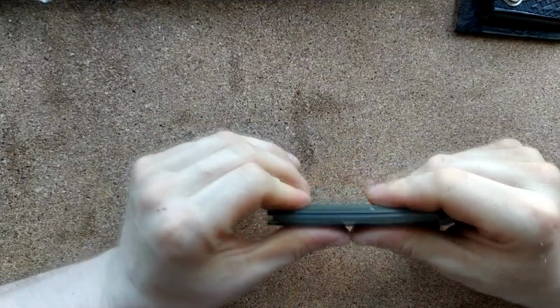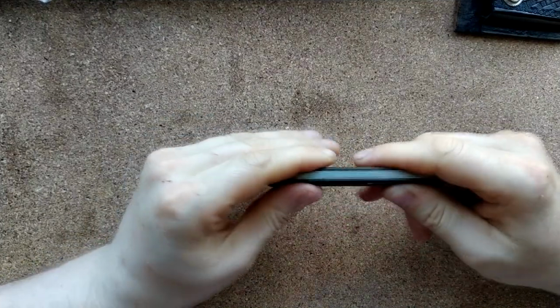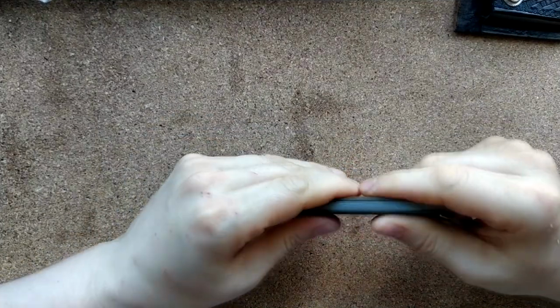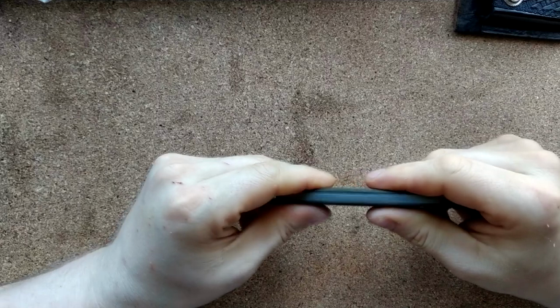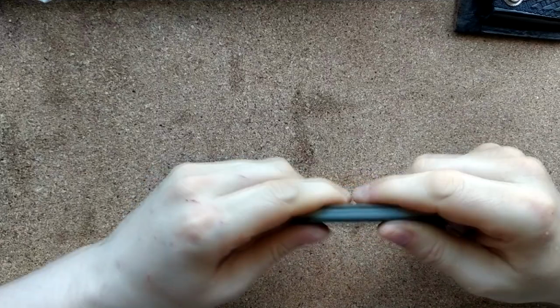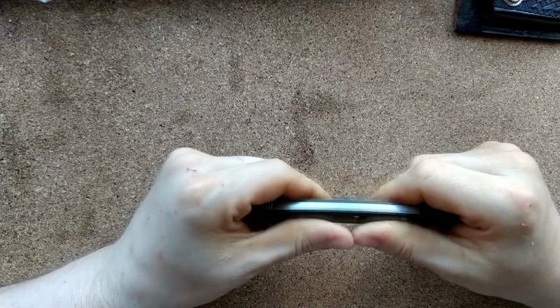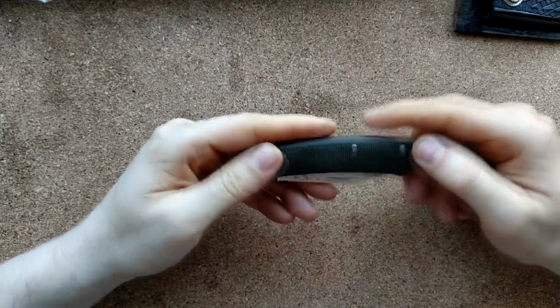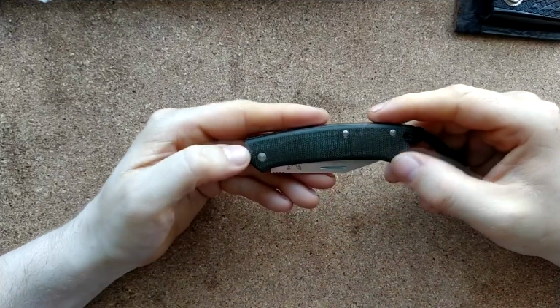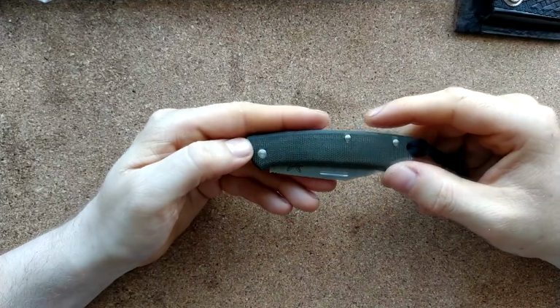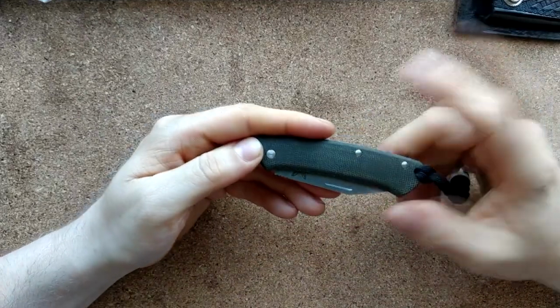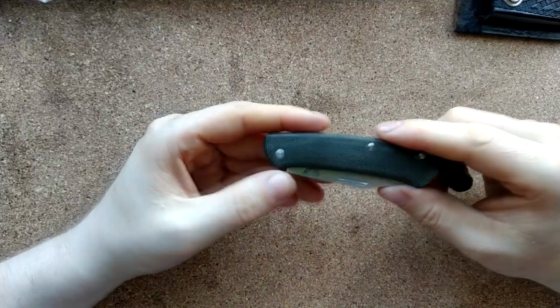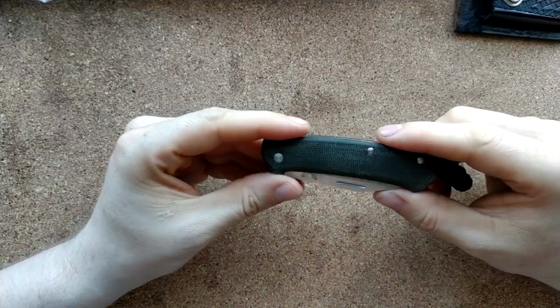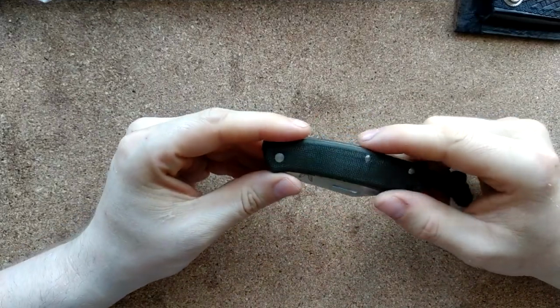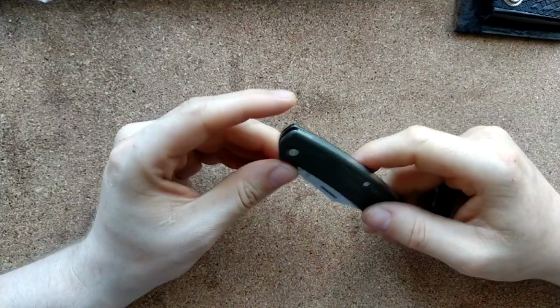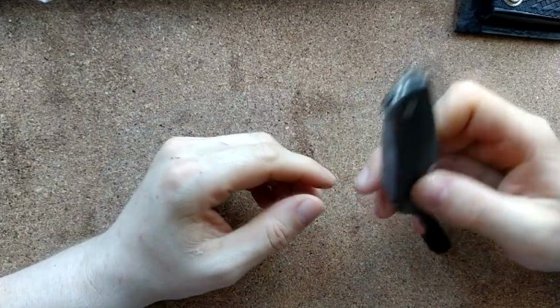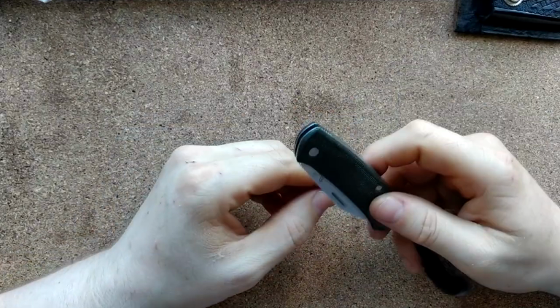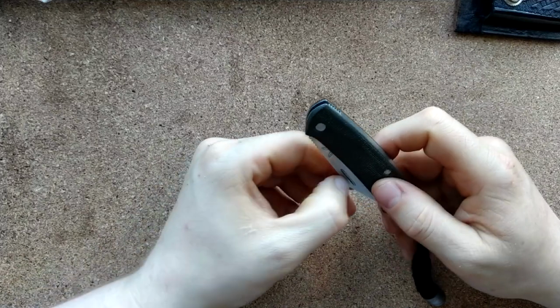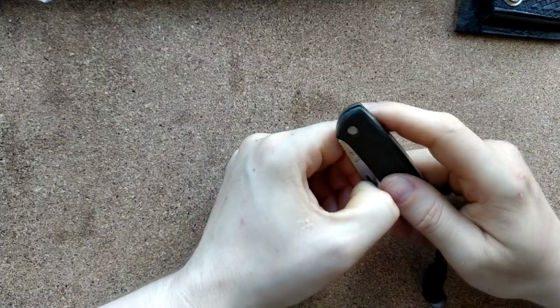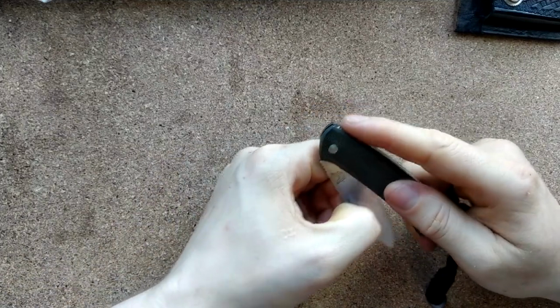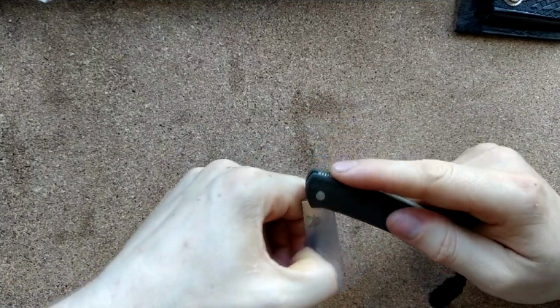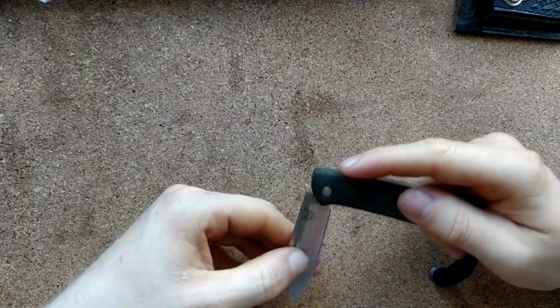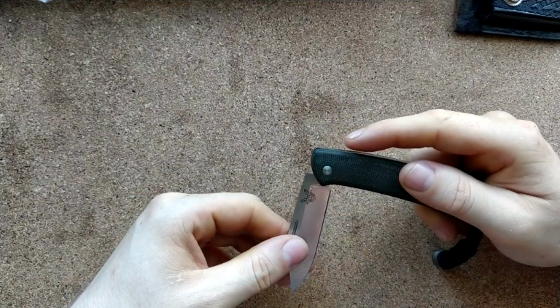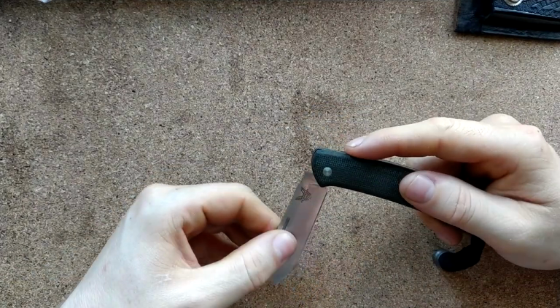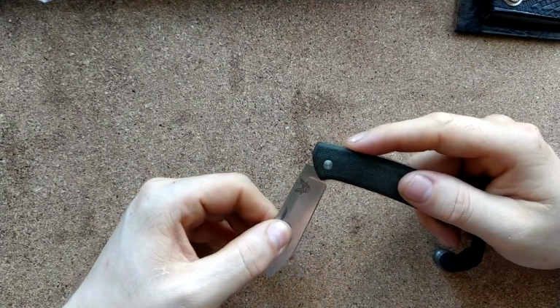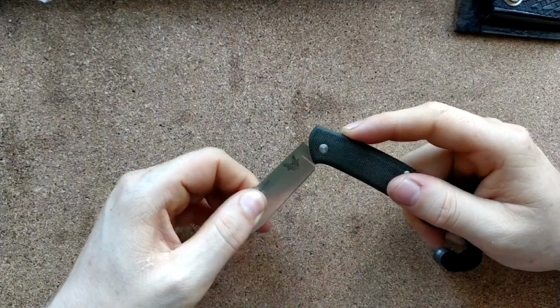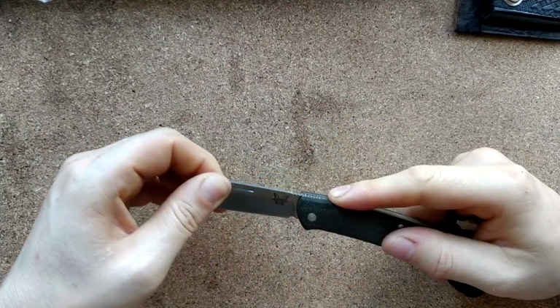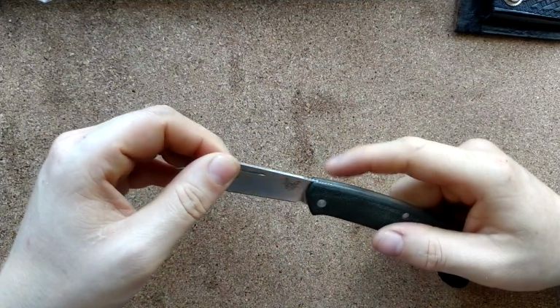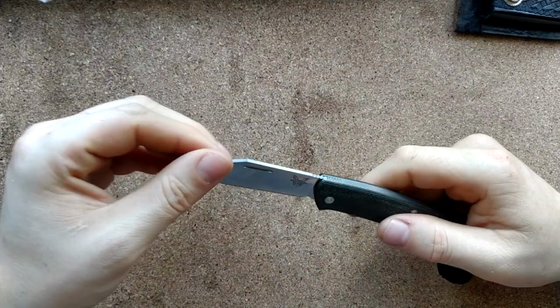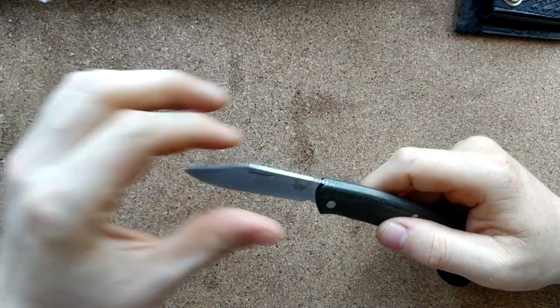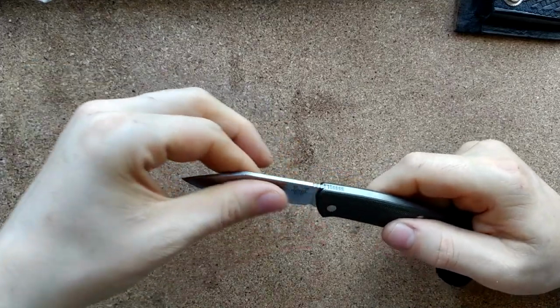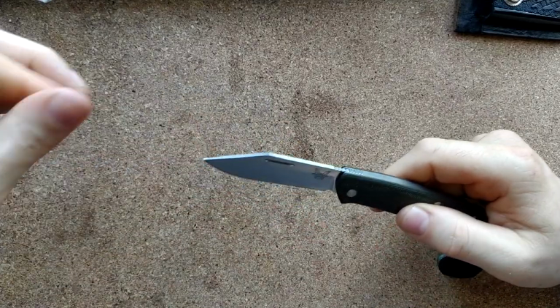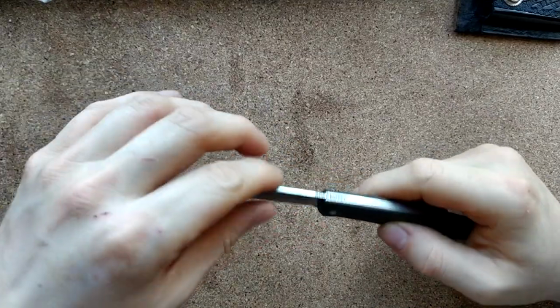This is my first micarta as well, which is another reason I got this, and it's nice. The action to open — you've got your half stop, which does stop there, which is somewhat annoying to me.